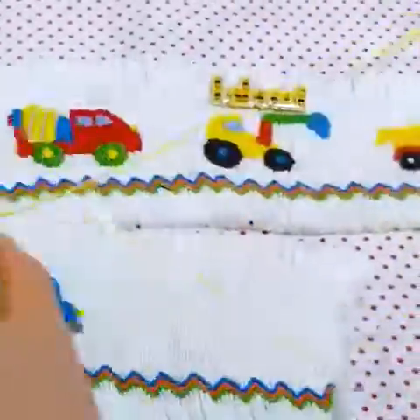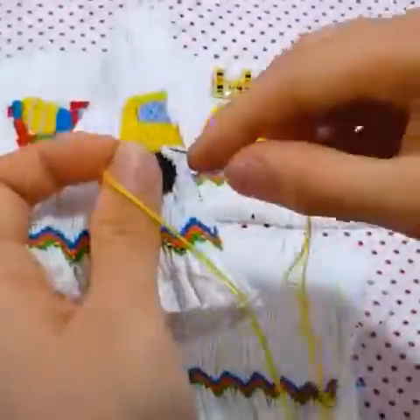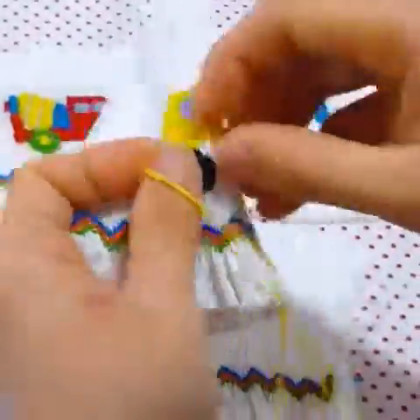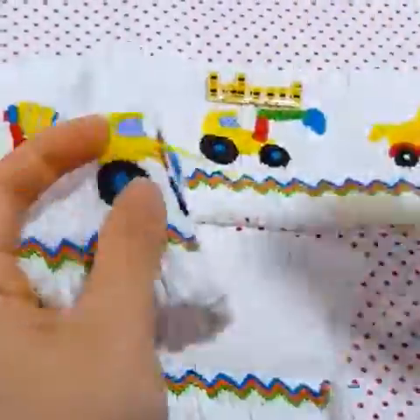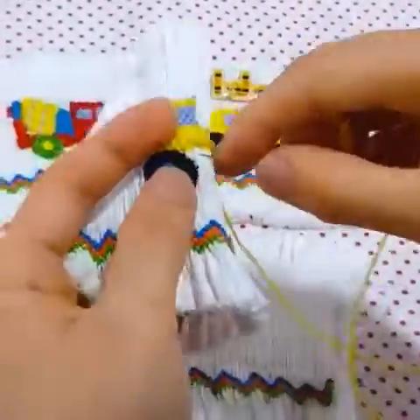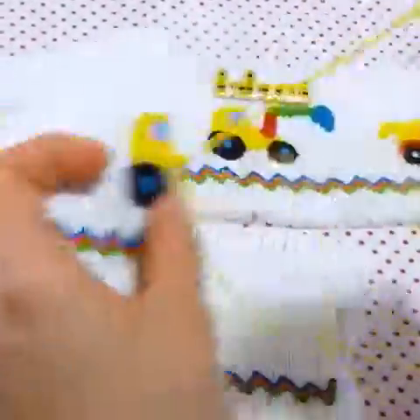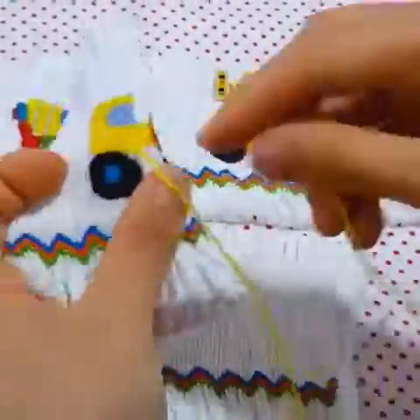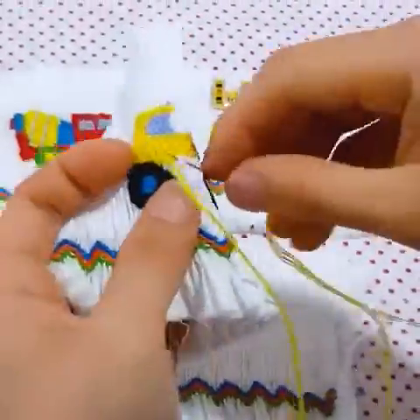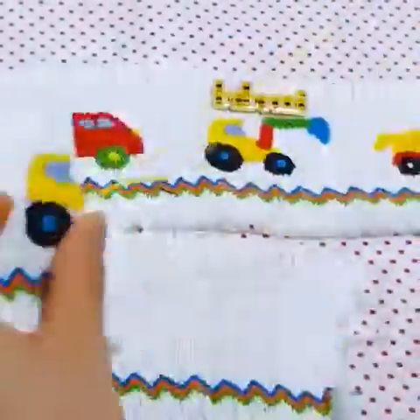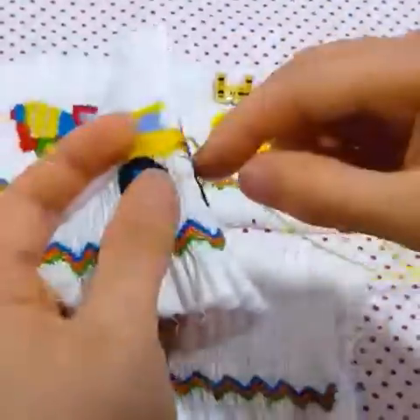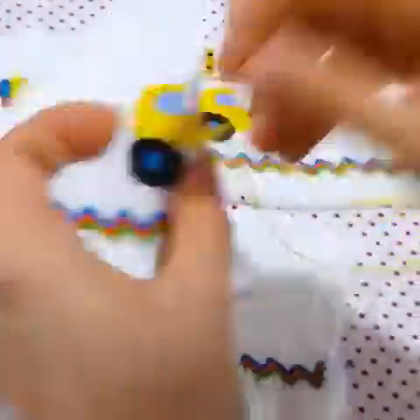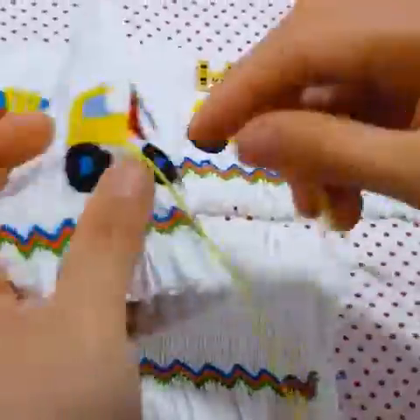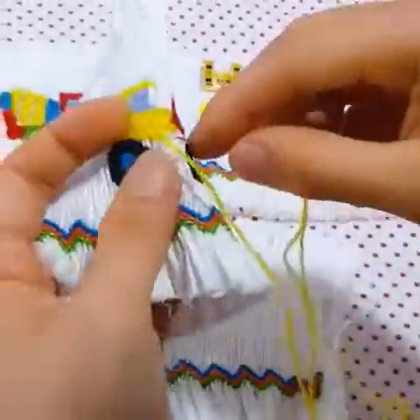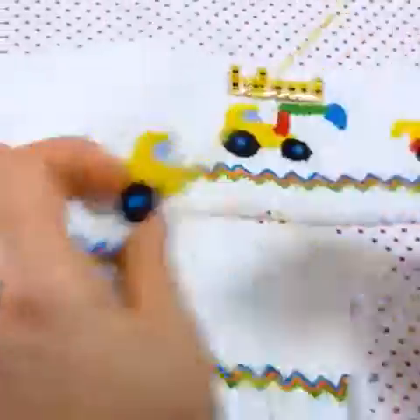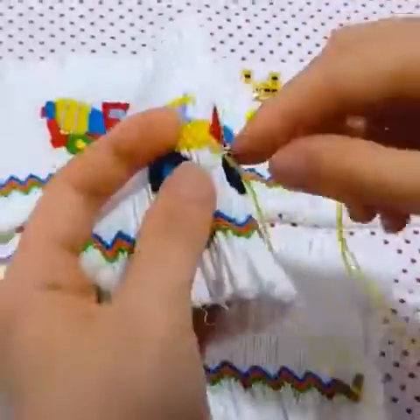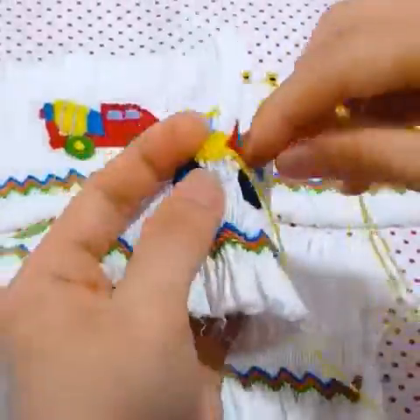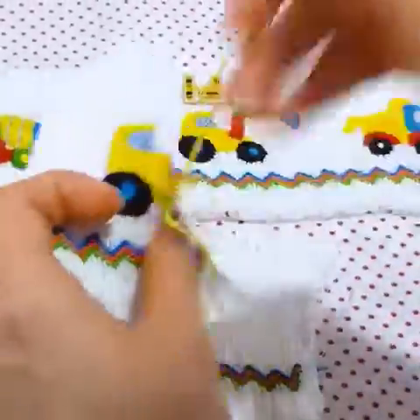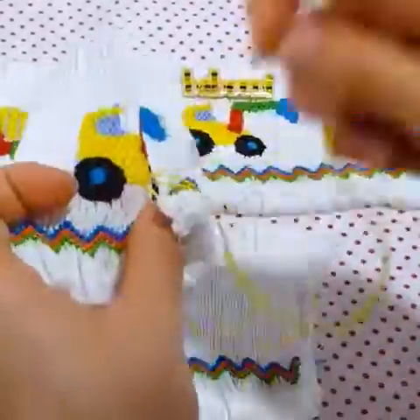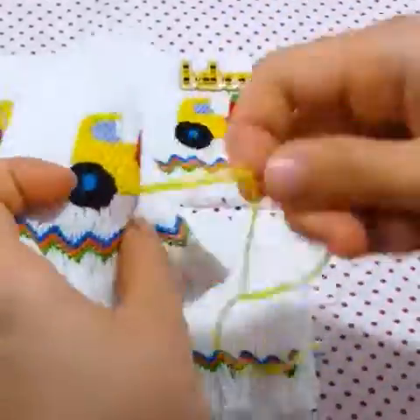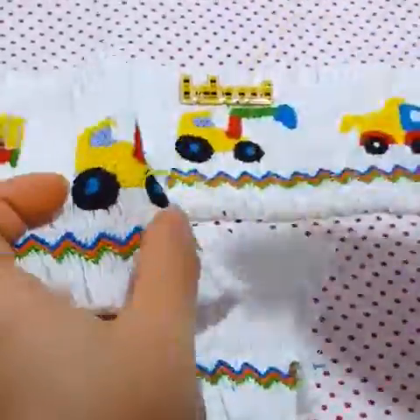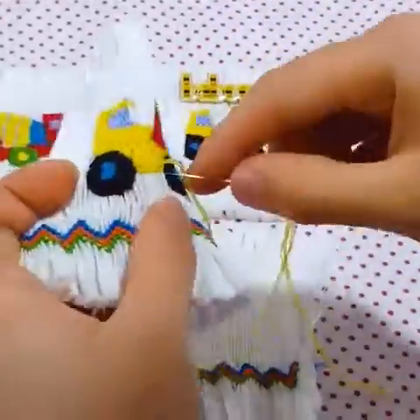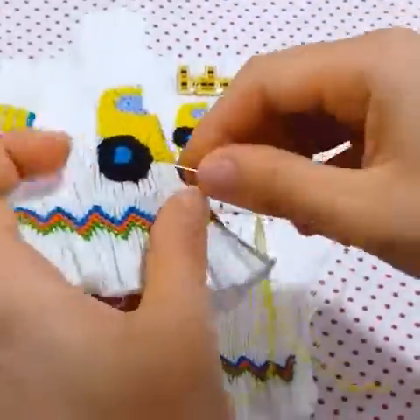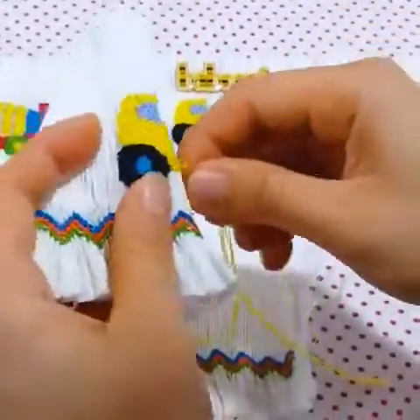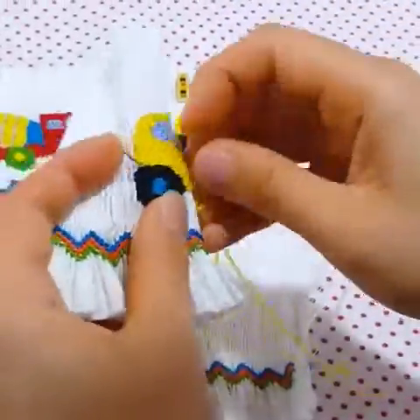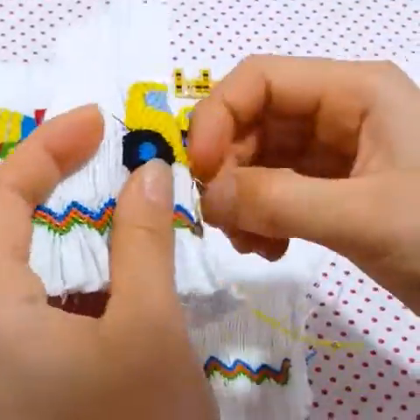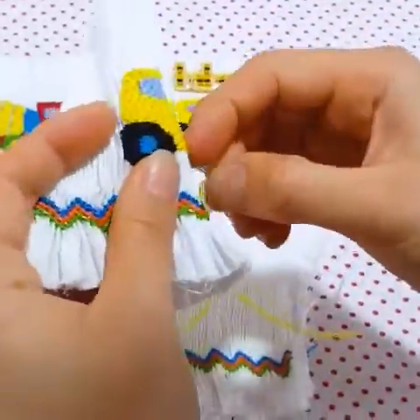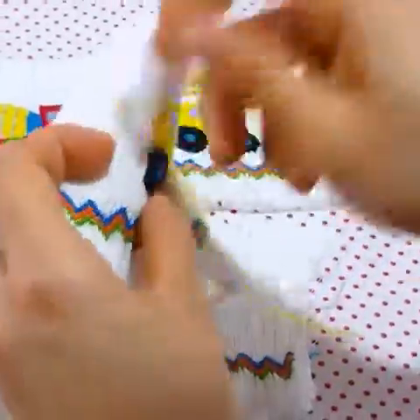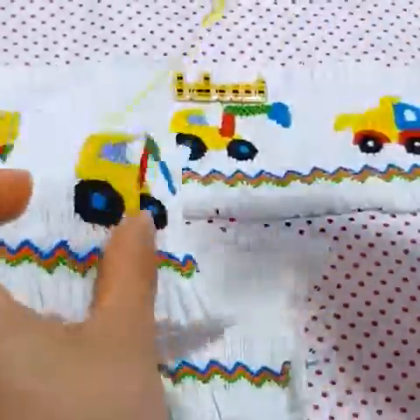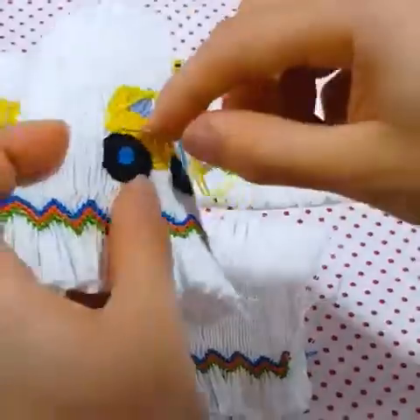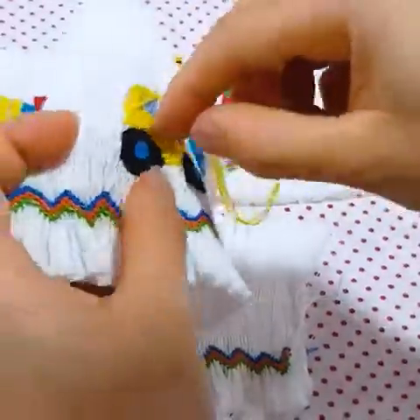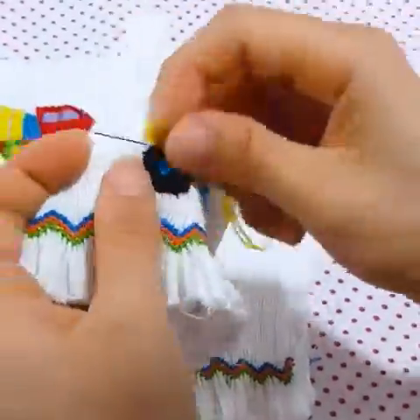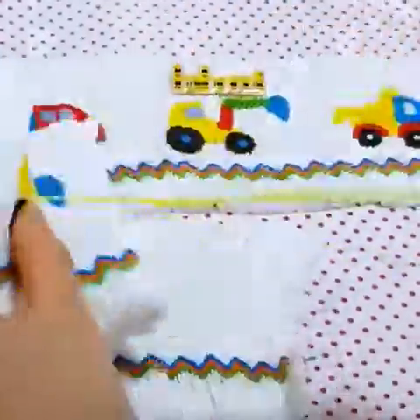It takes around 5 hours to finish this craft piece. It is applicable to make decorative patterns for smocked clothing for kids.